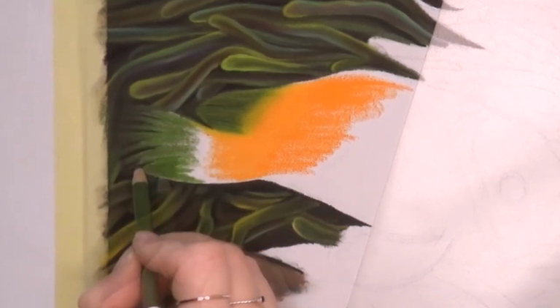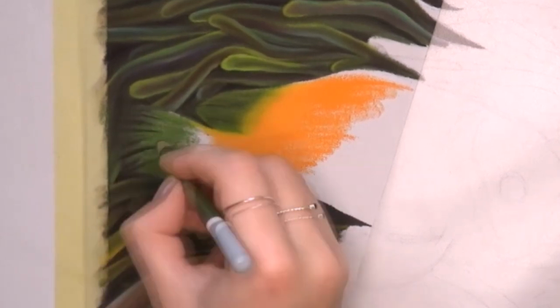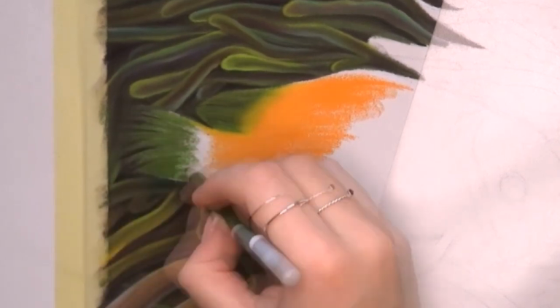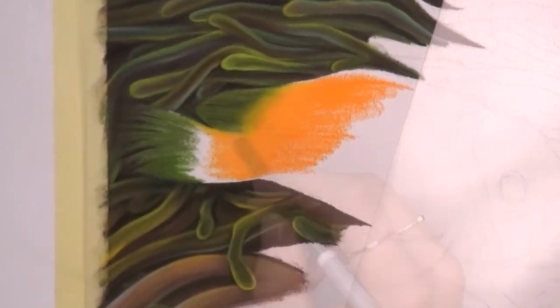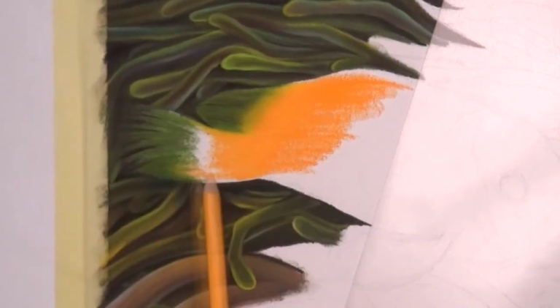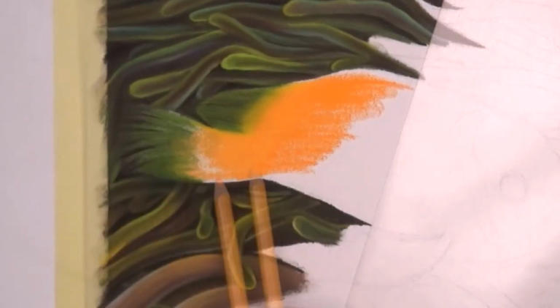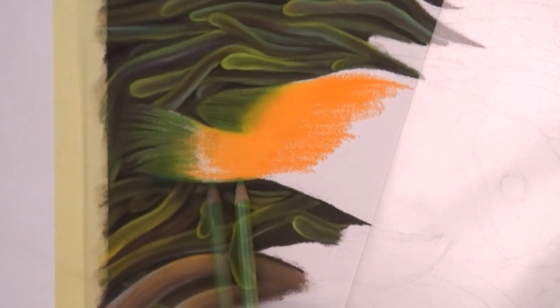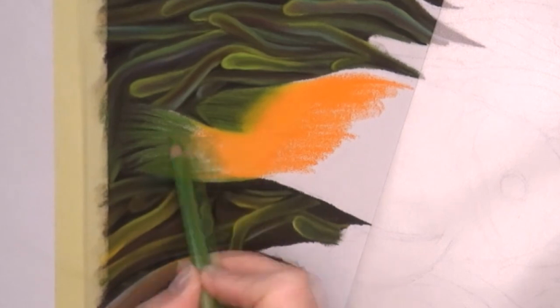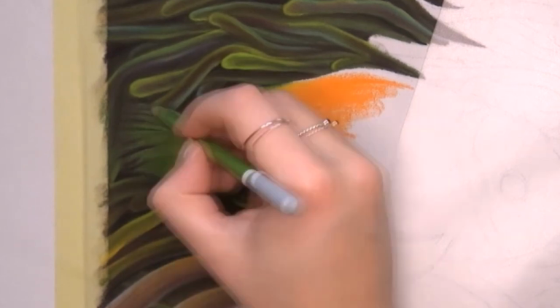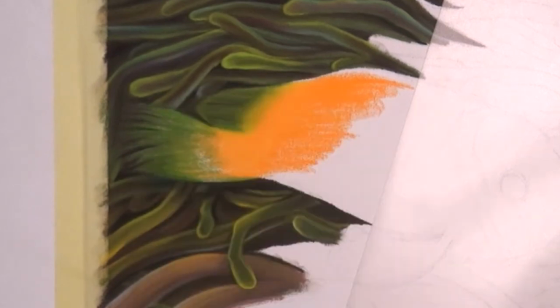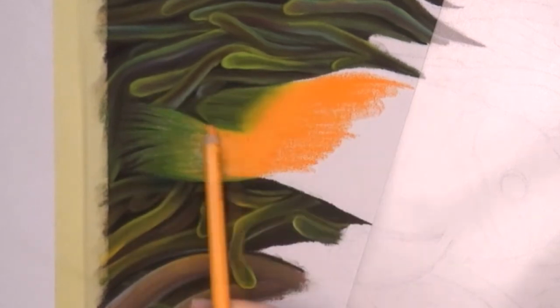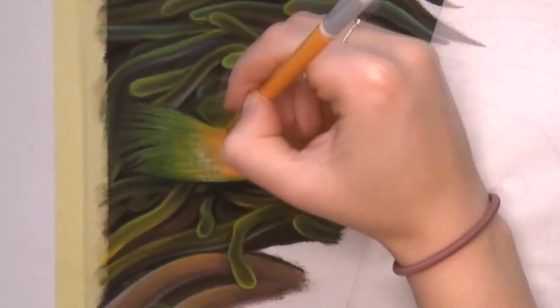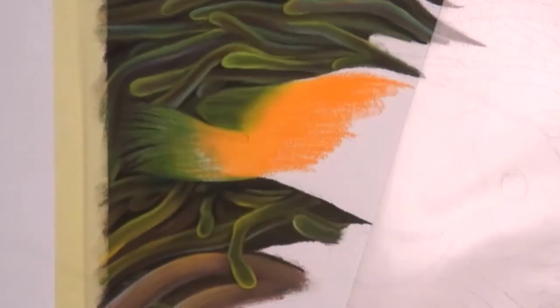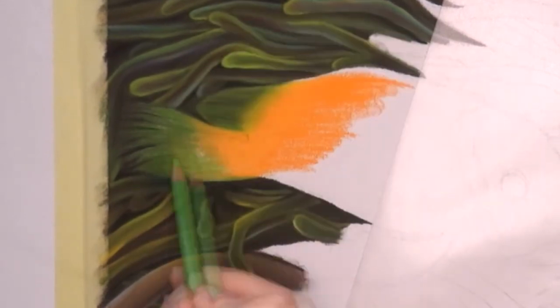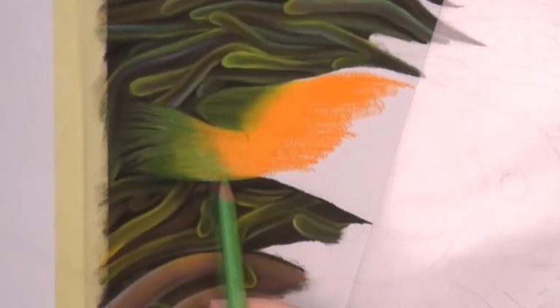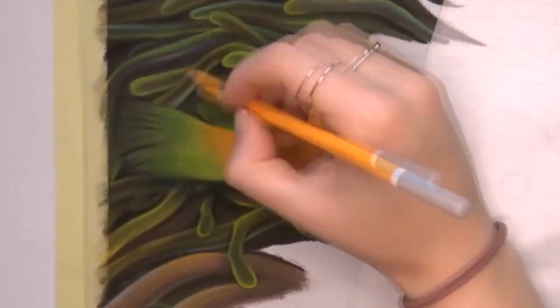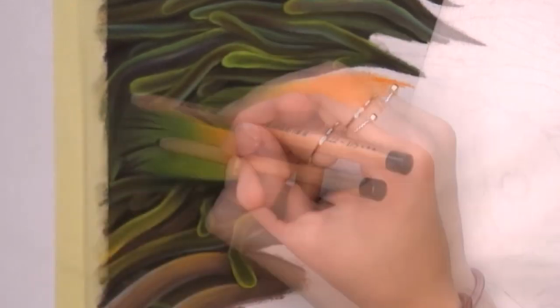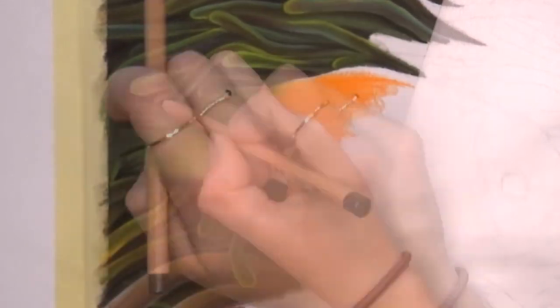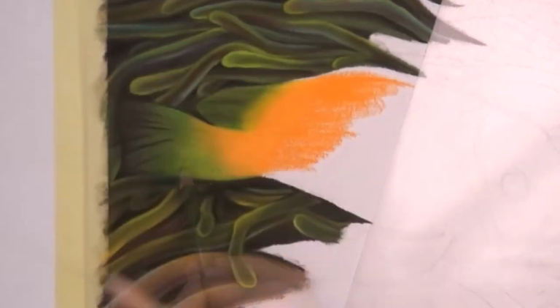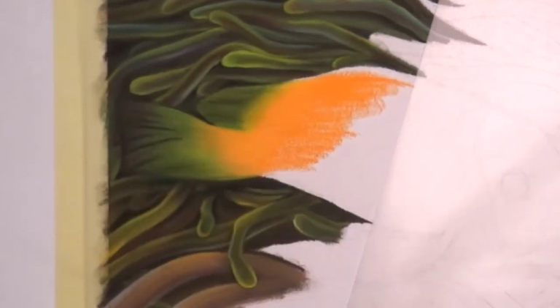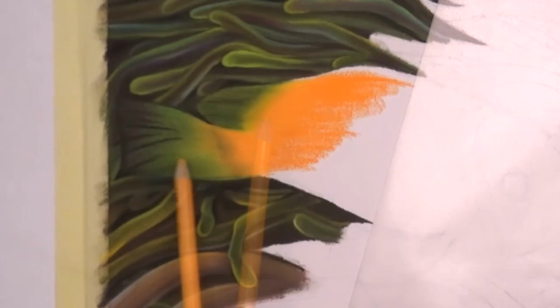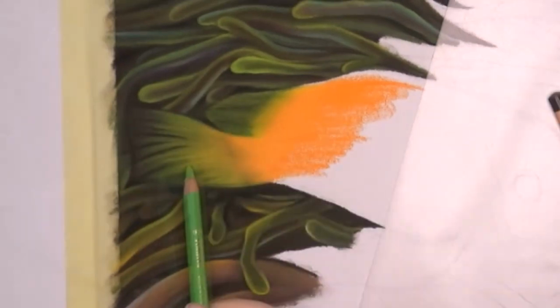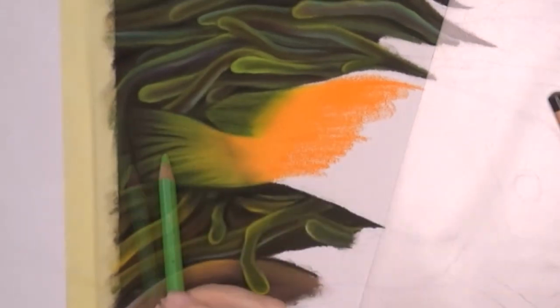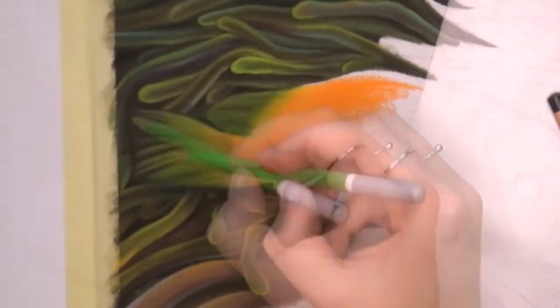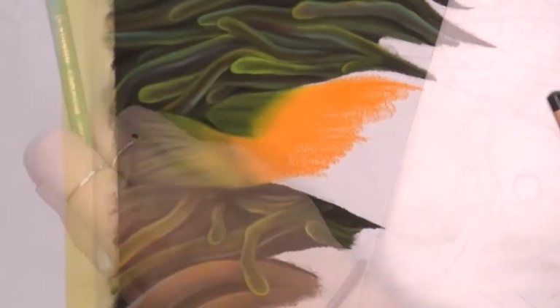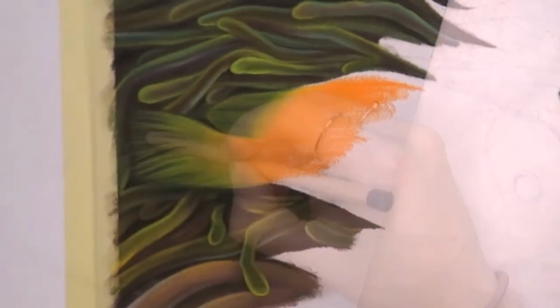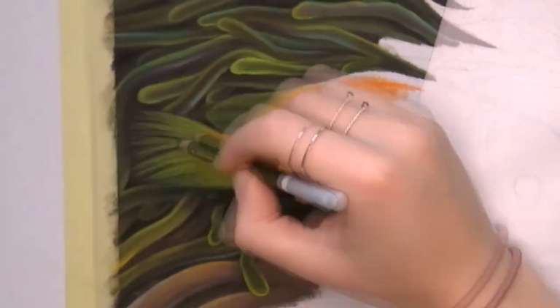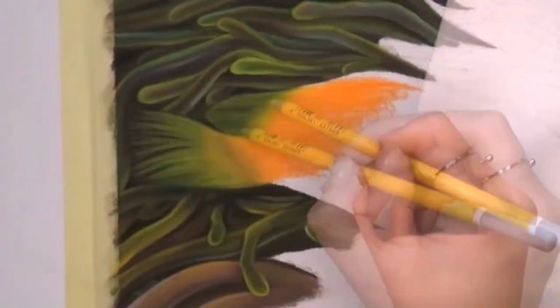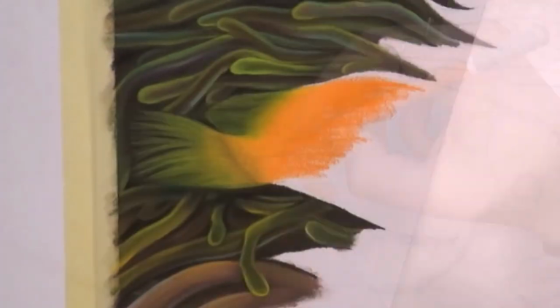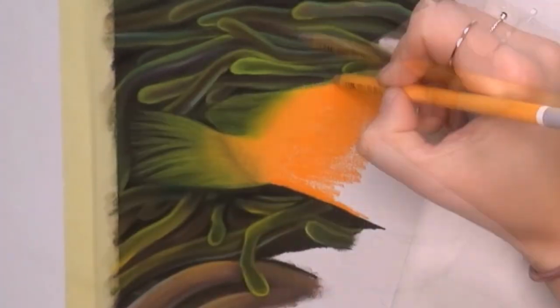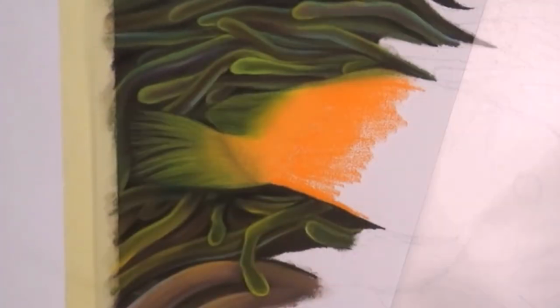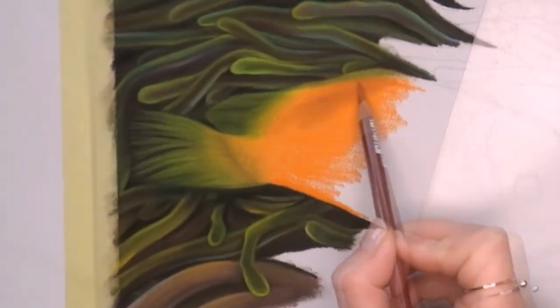You can really see that I'm starting with the anemones first and then I move over to the left part of the body of the fish, and I work my way towards the bottom right.